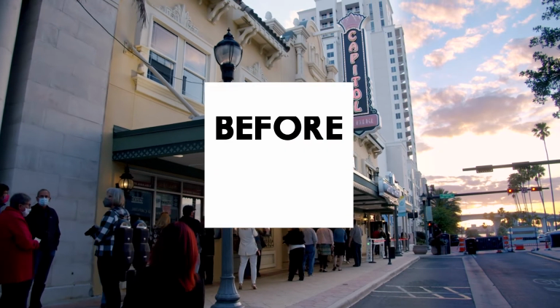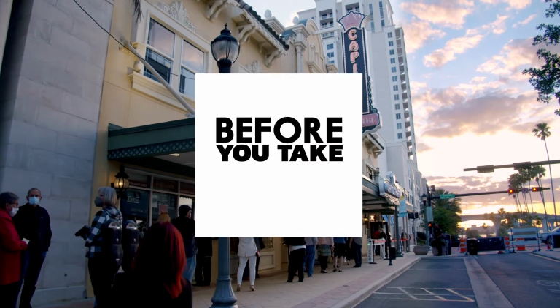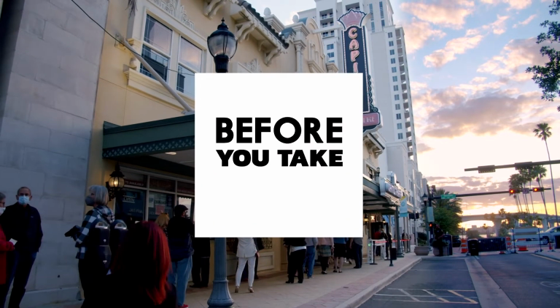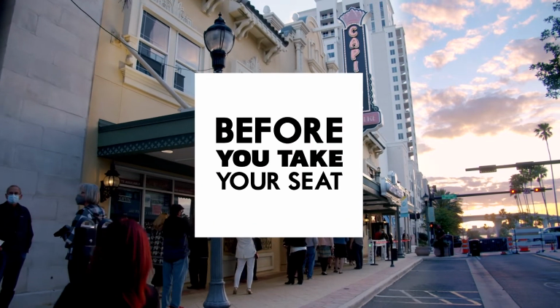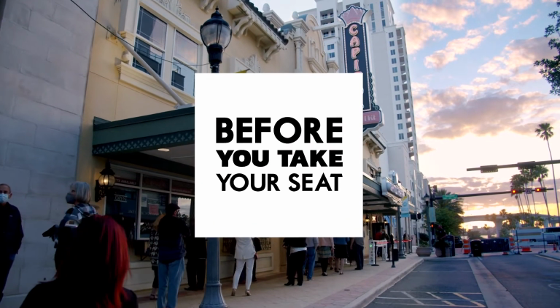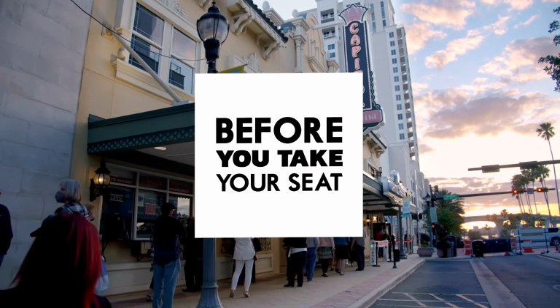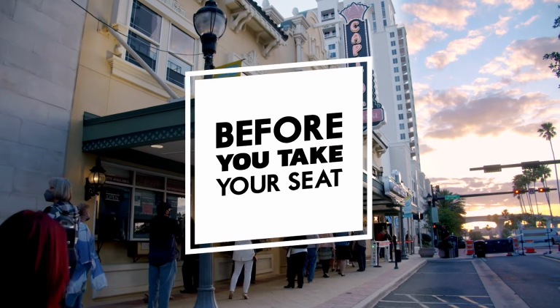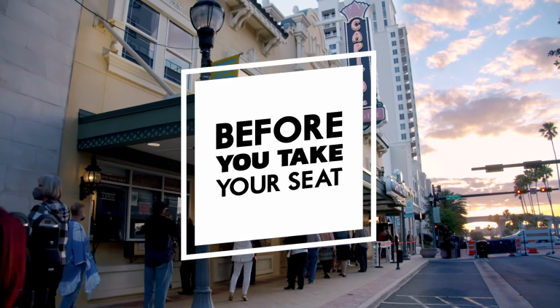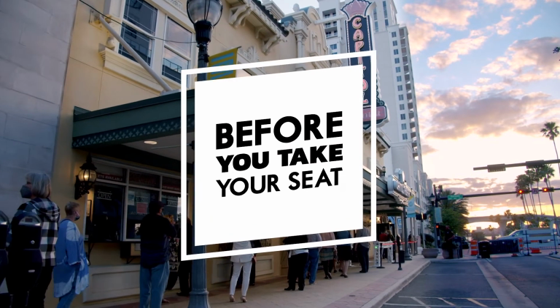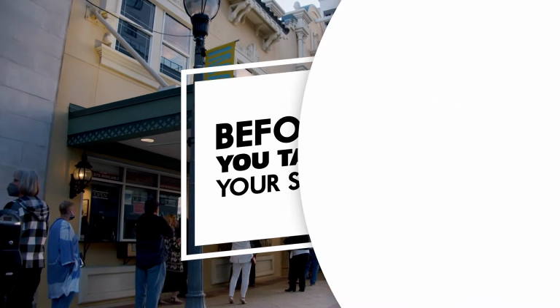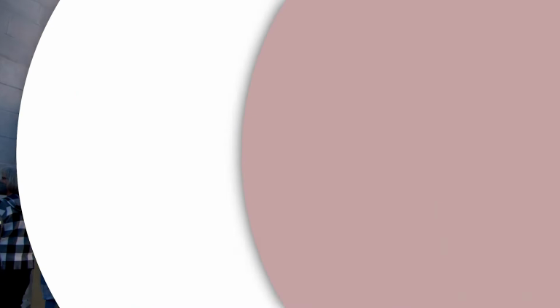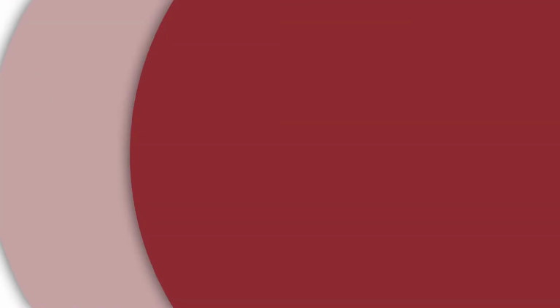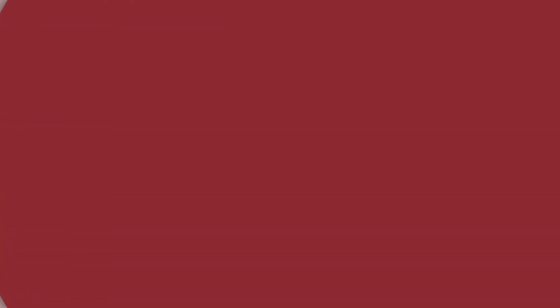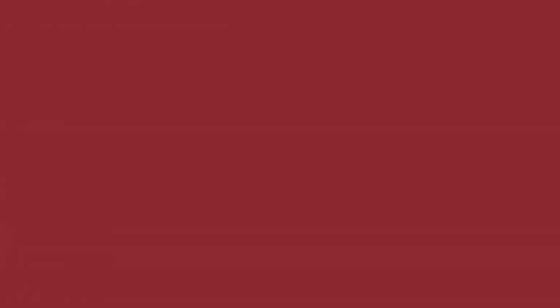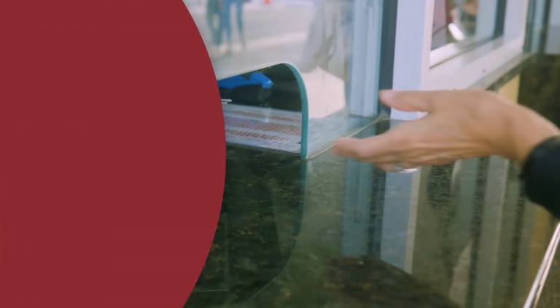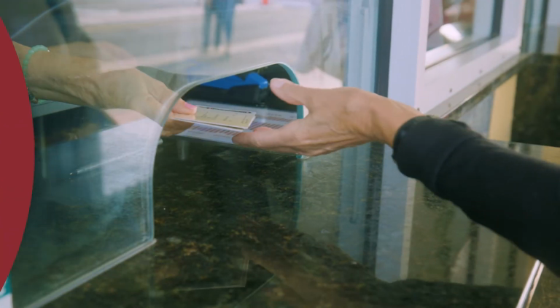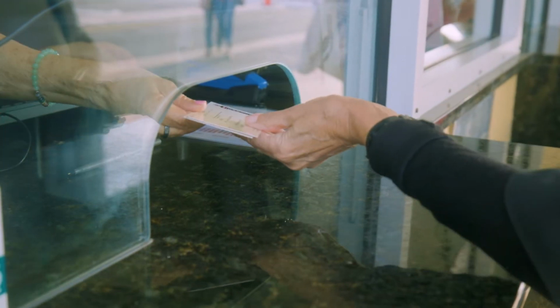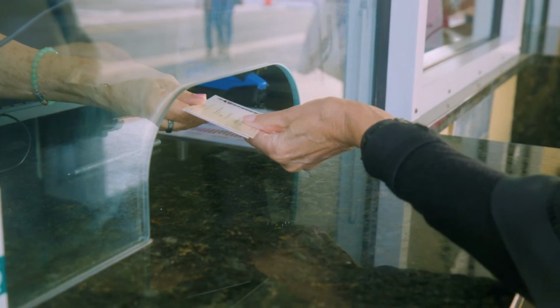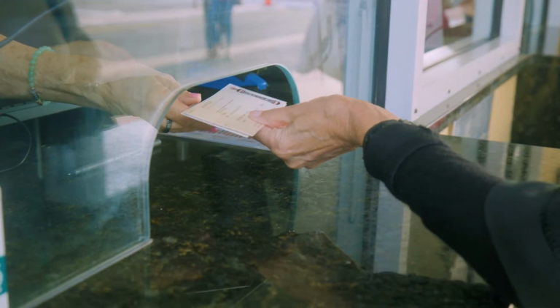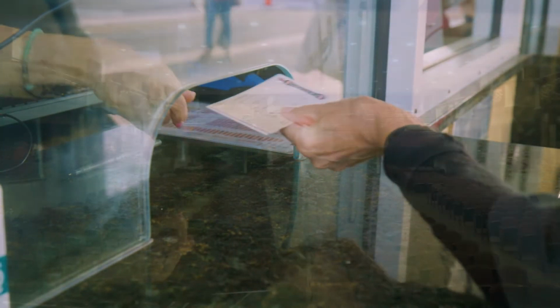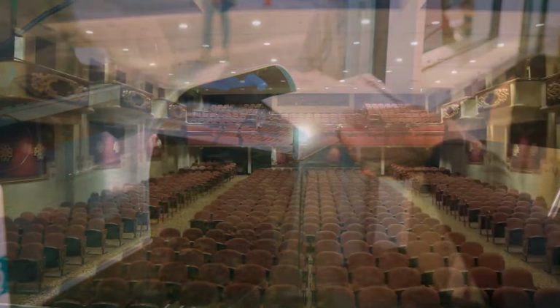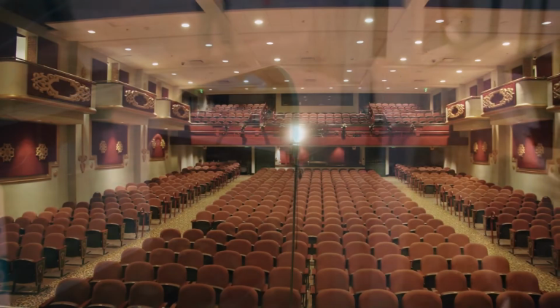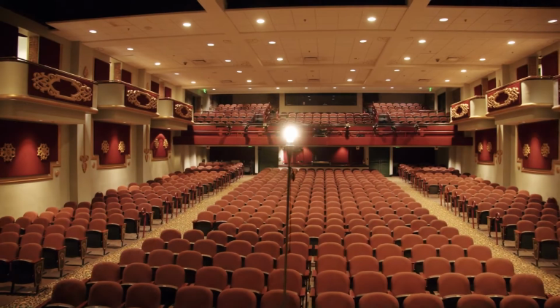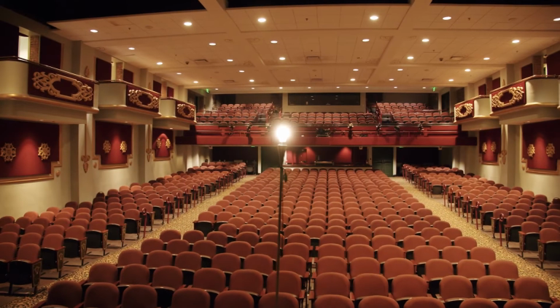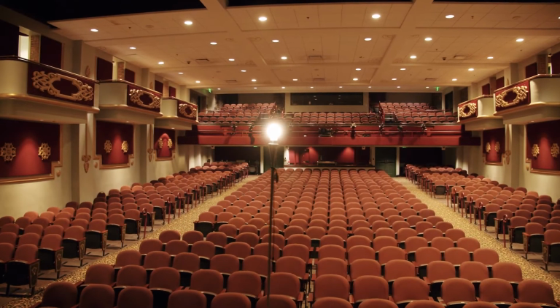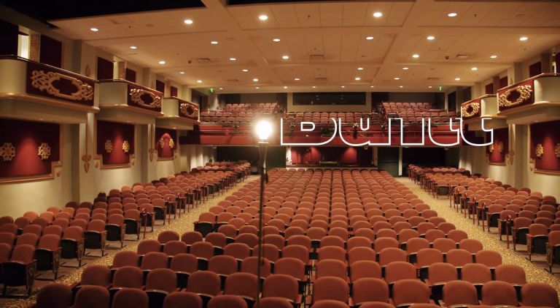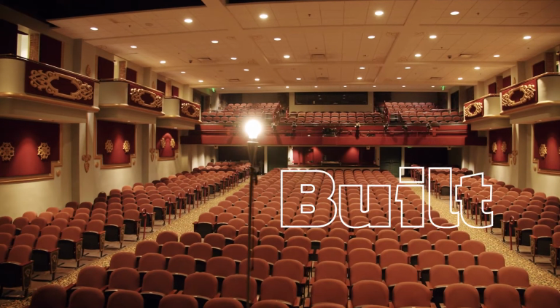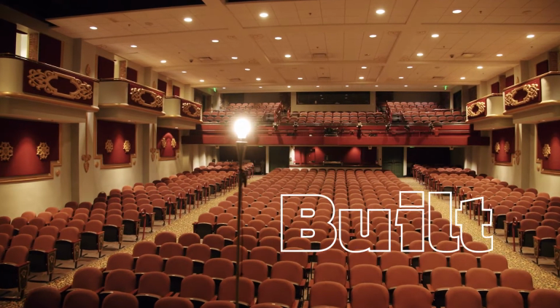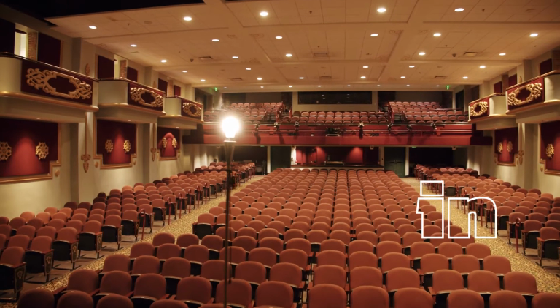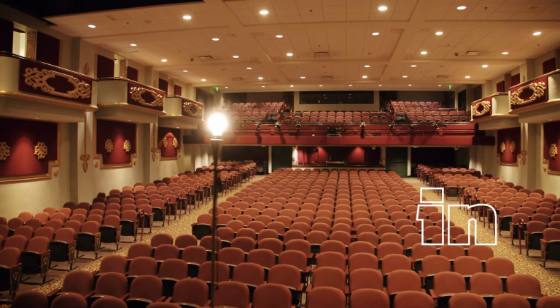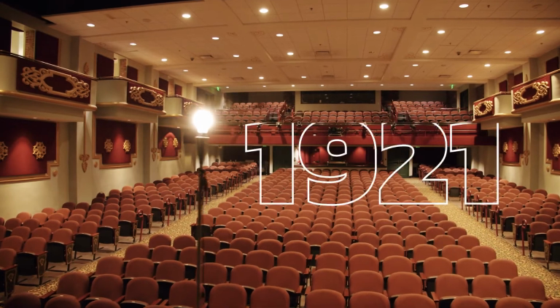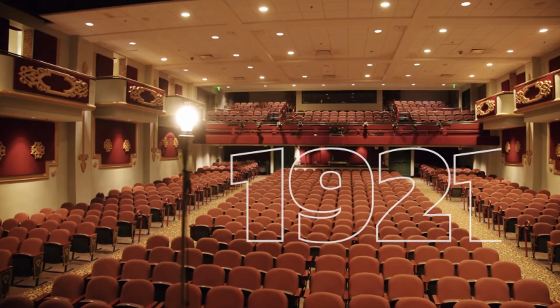Here are some pre-show experiences that you might not know about. Pick up your tickets at Will Call and enter the theater, which was originally built in 1921.